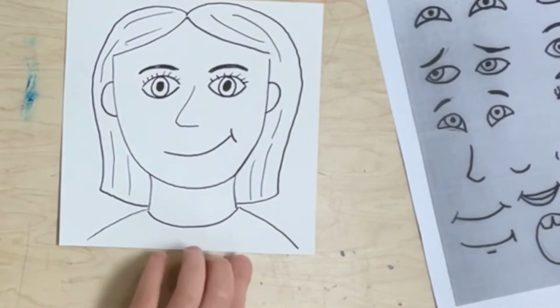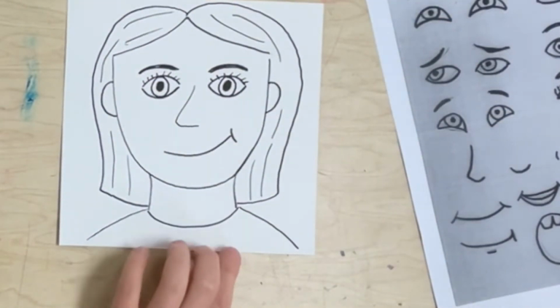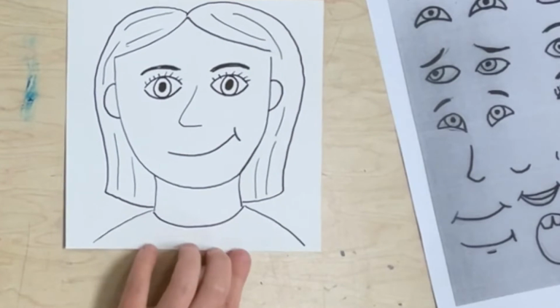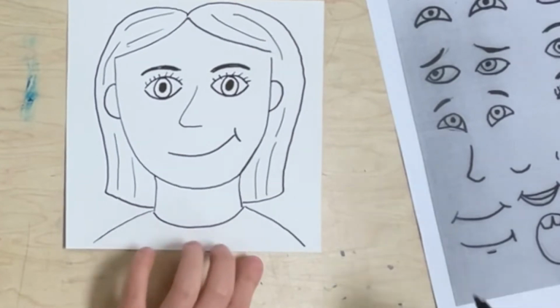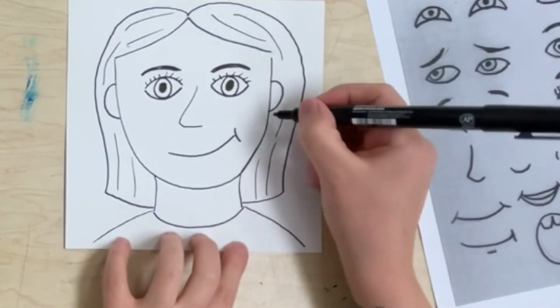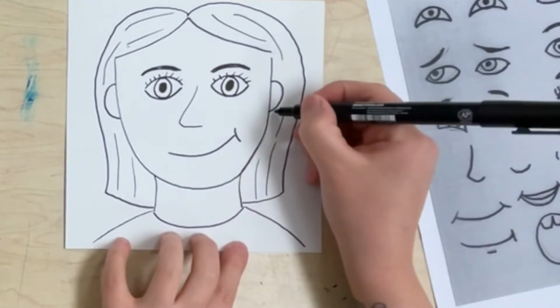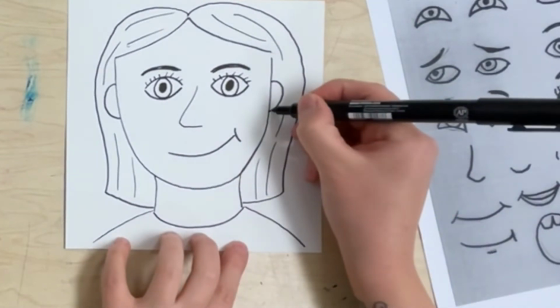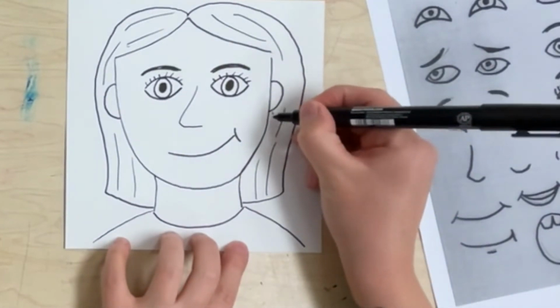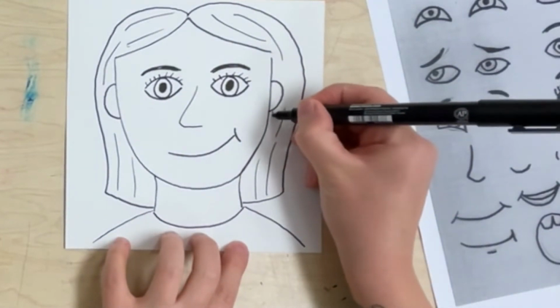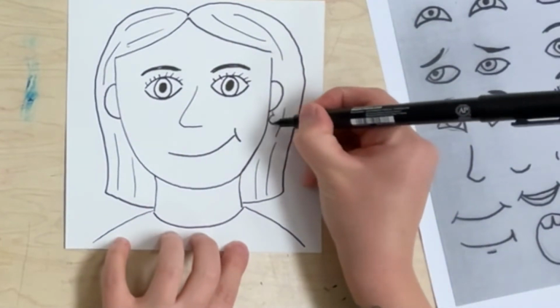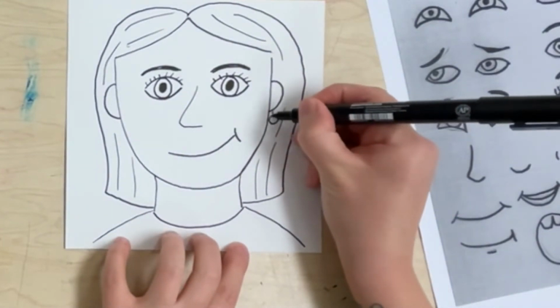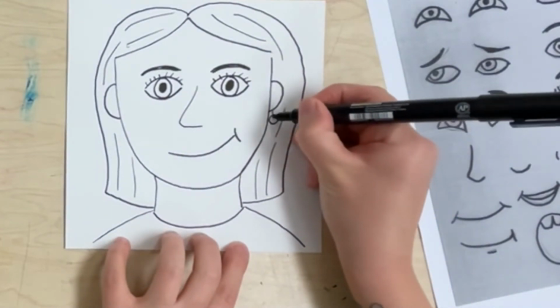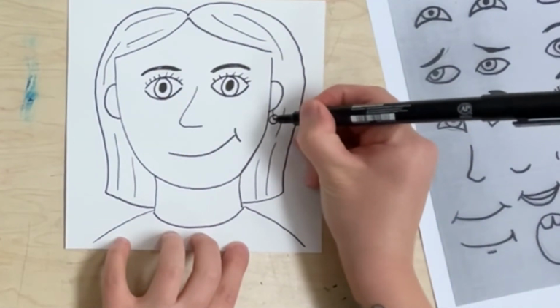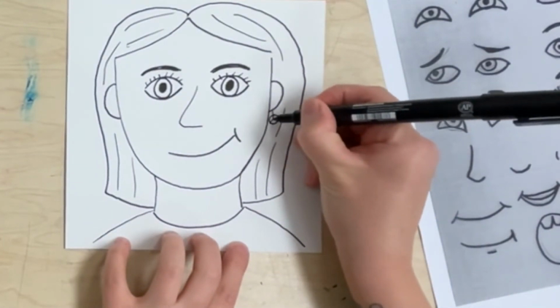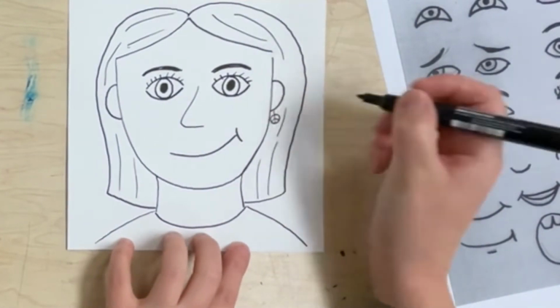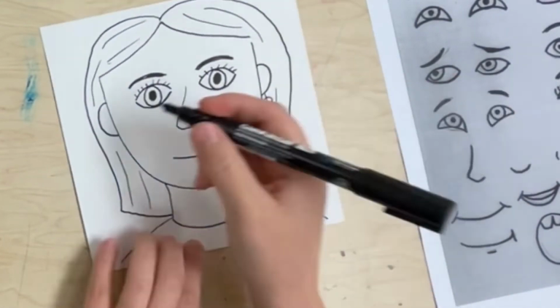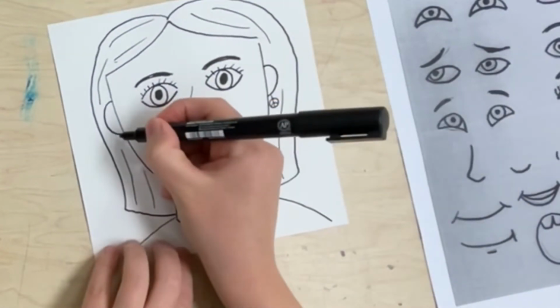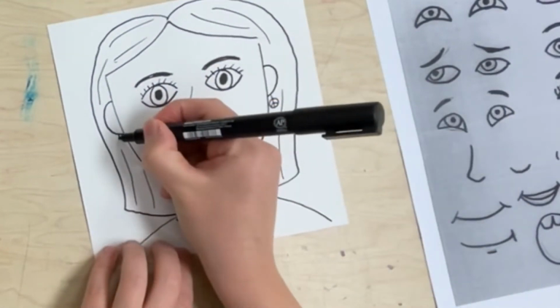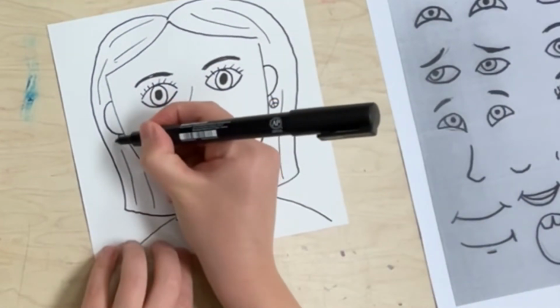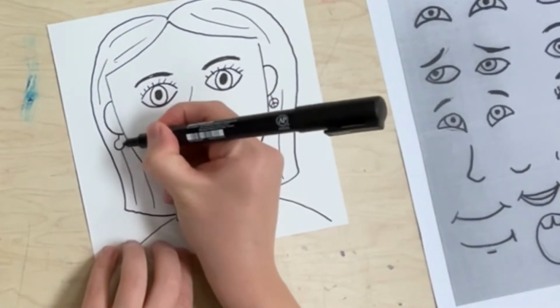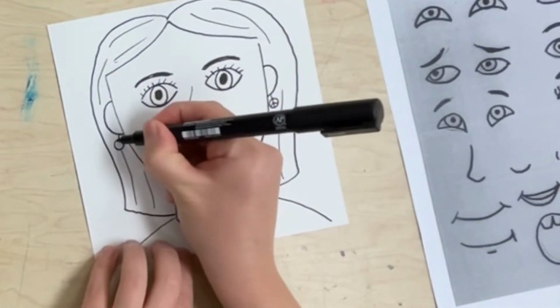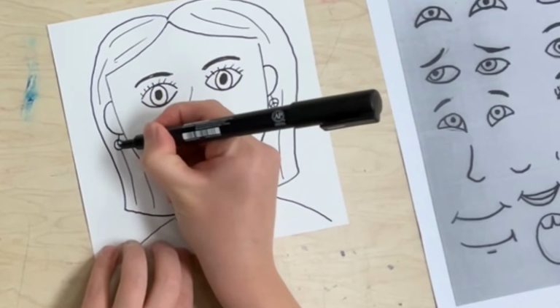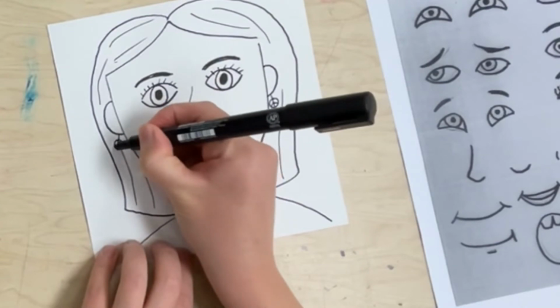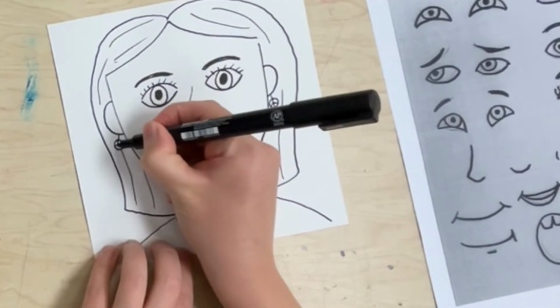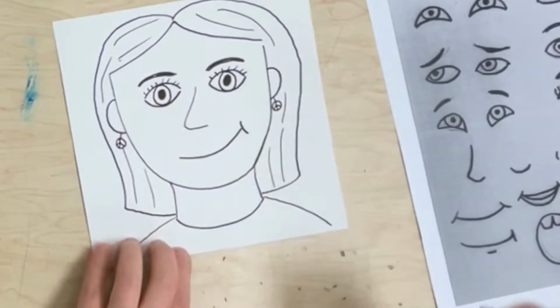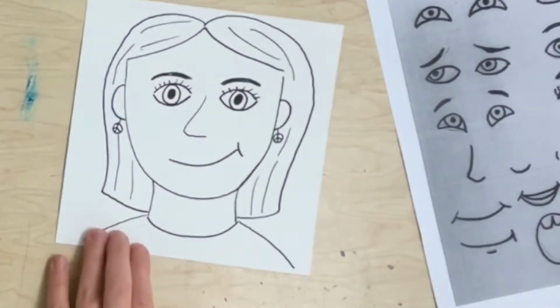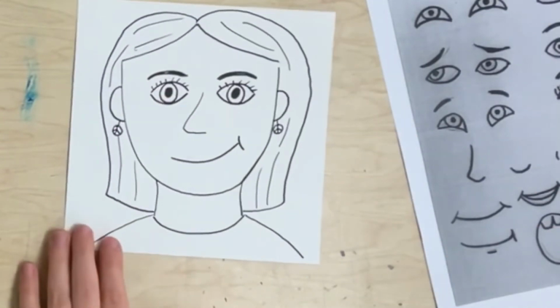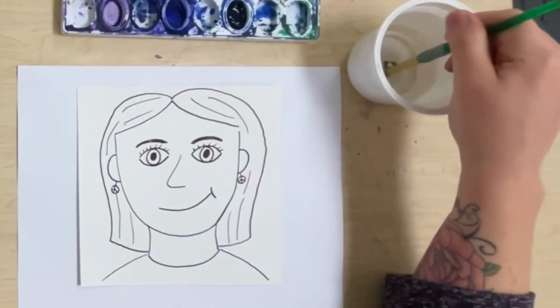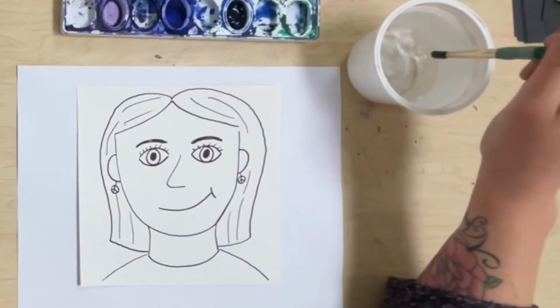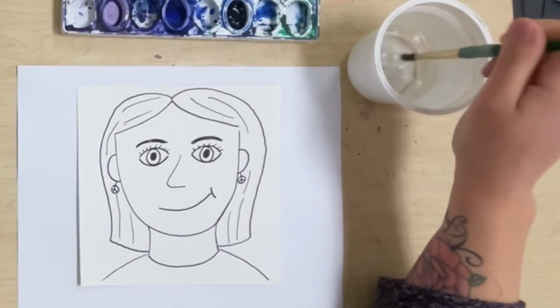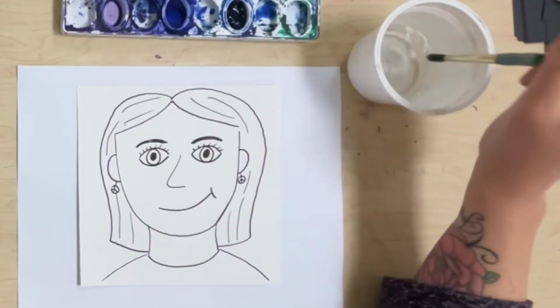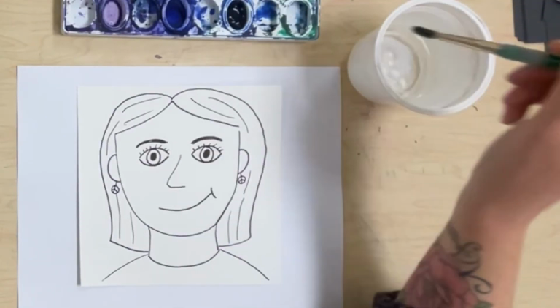You can also add some little details, like I'm going to do earrings here, or you could draw a pattern on your shirt — something like that.